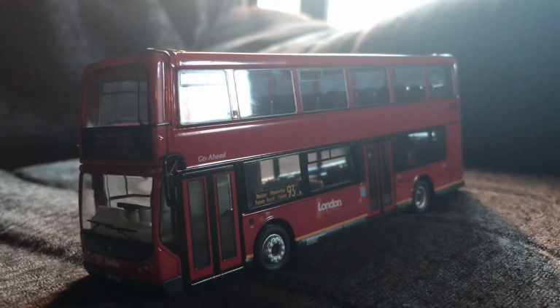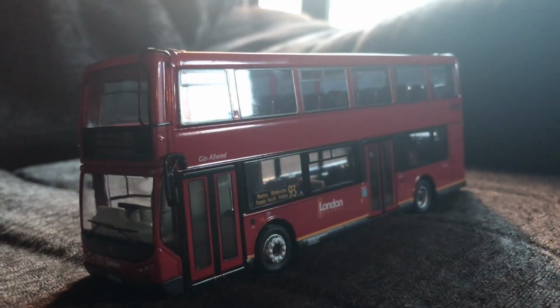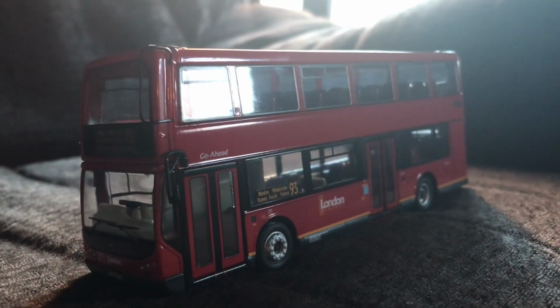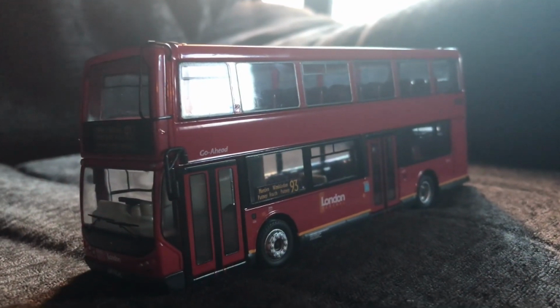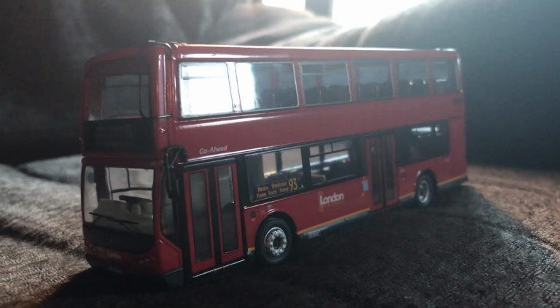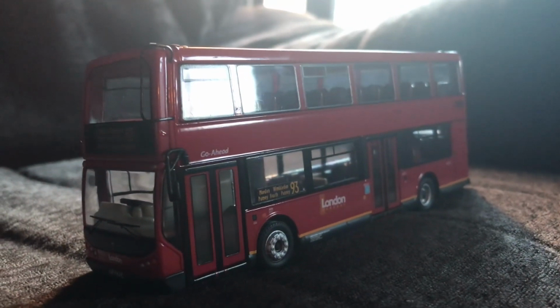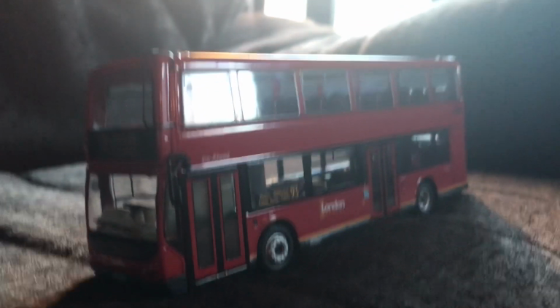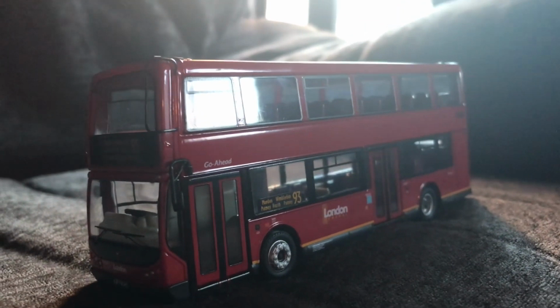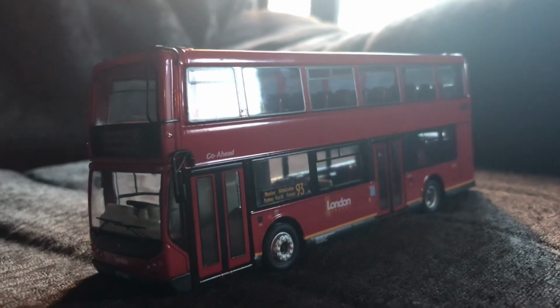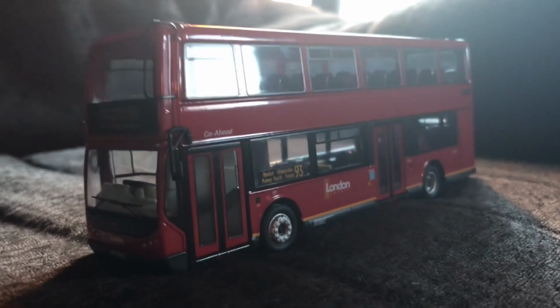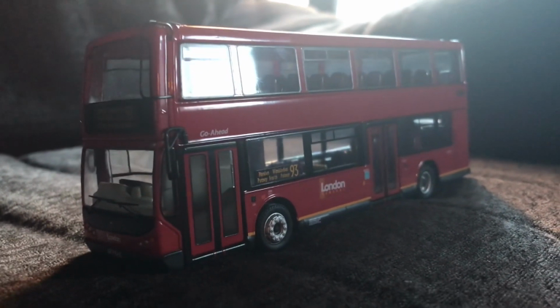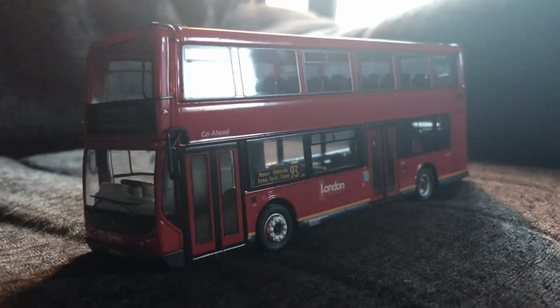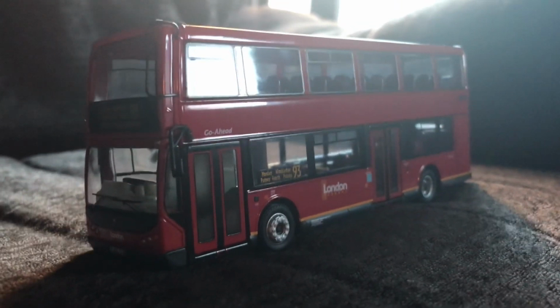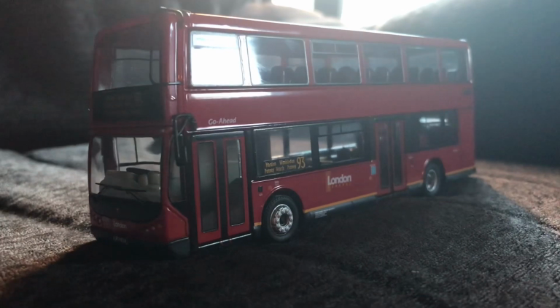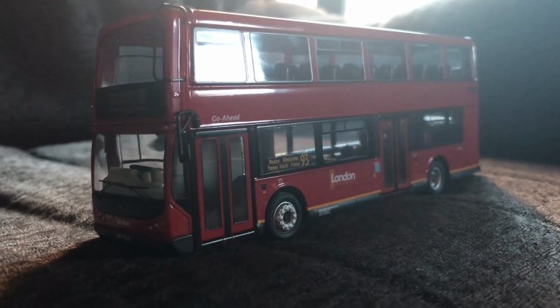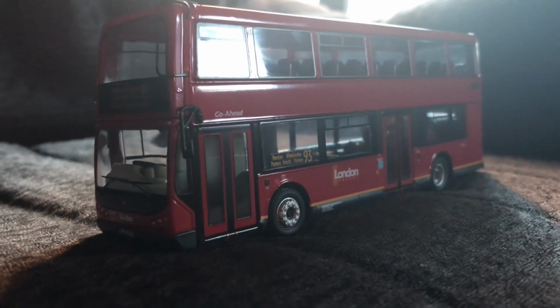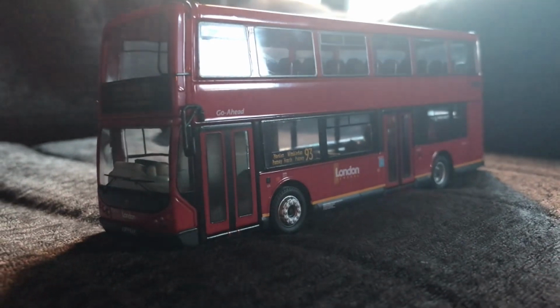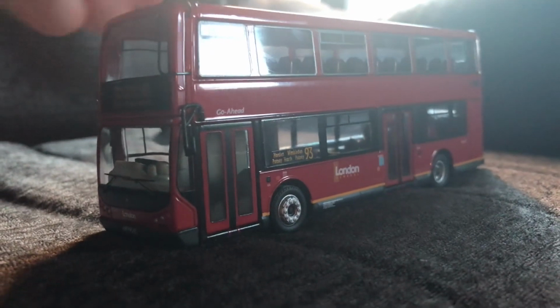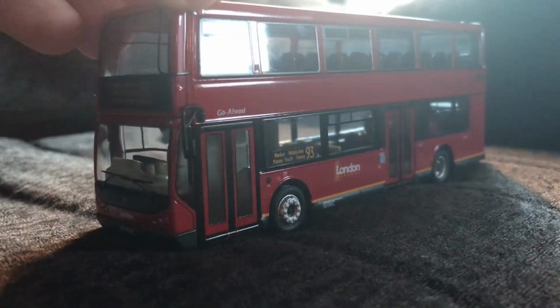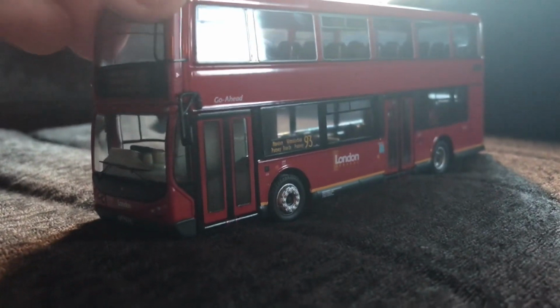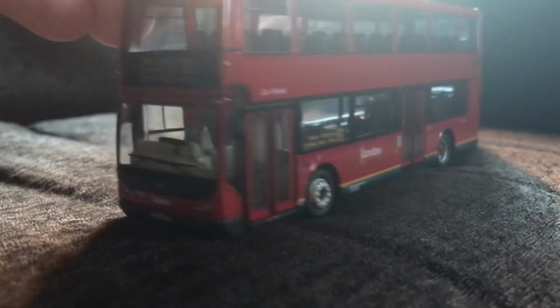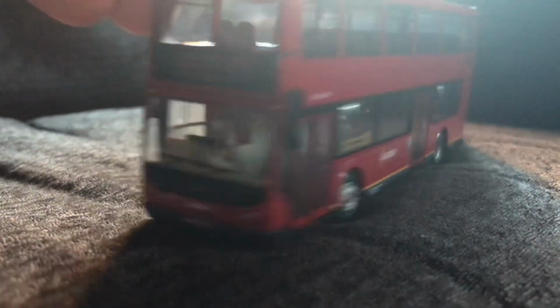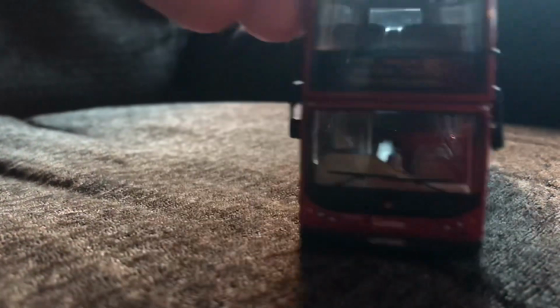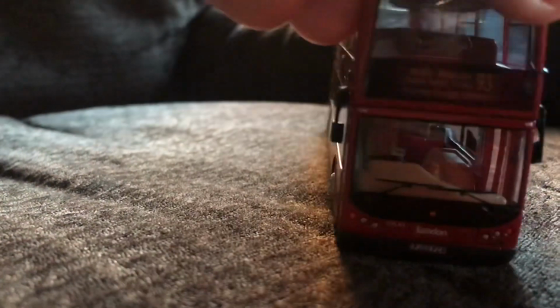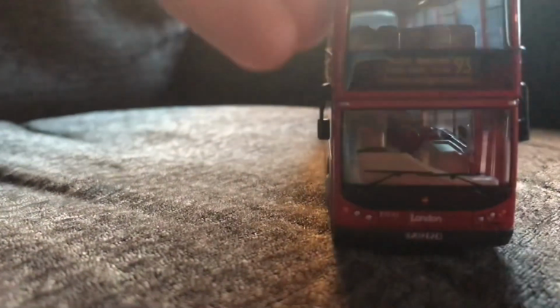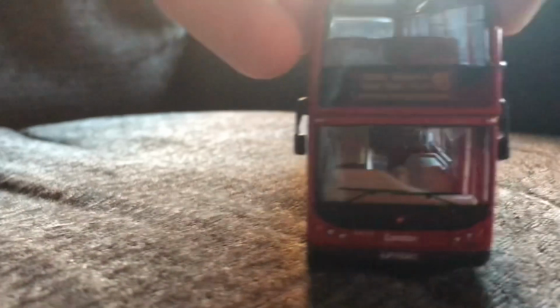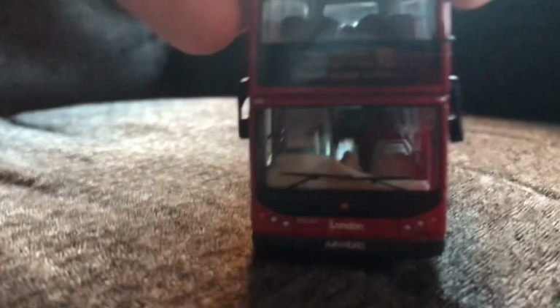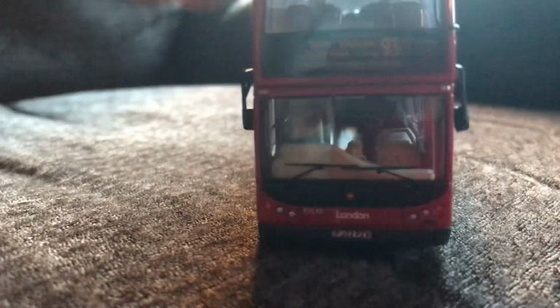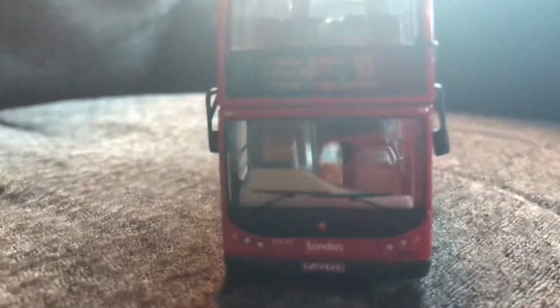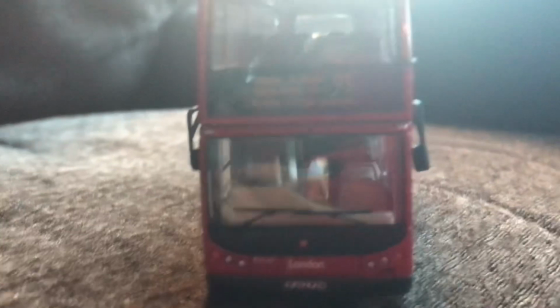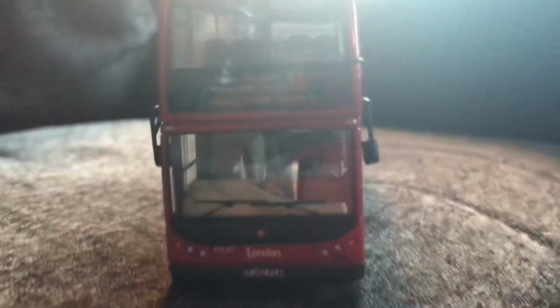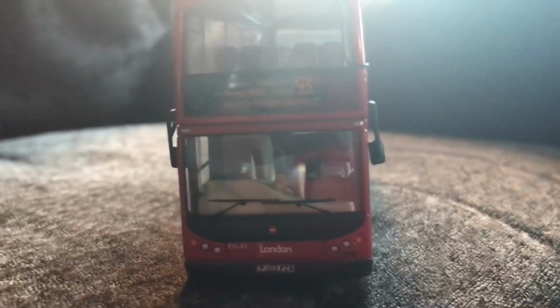The bus is now off the plinth and we have a full in-depth view of it. Let's take a look at some of the minor details starting from the front here.